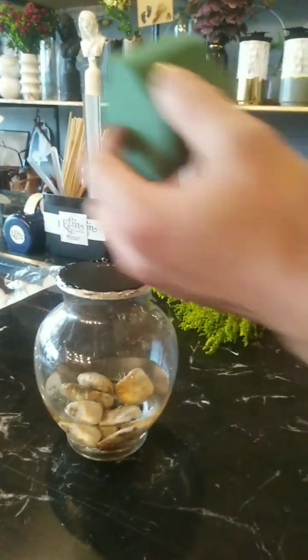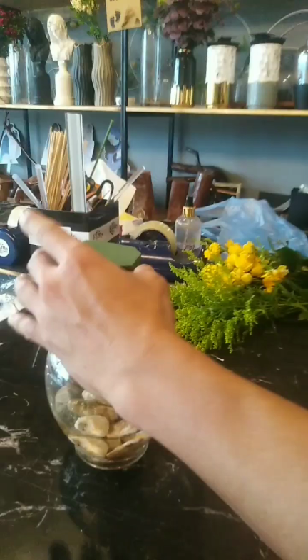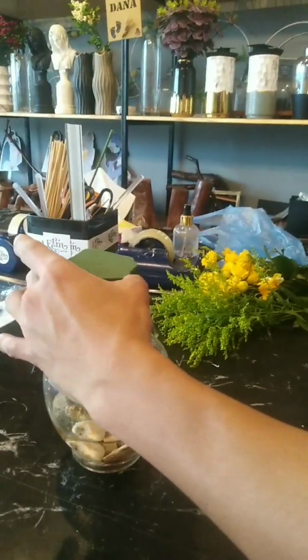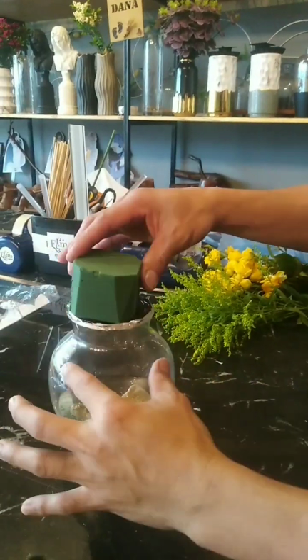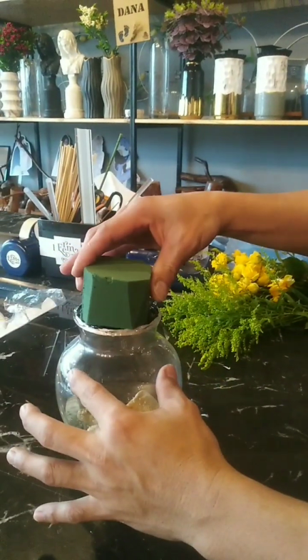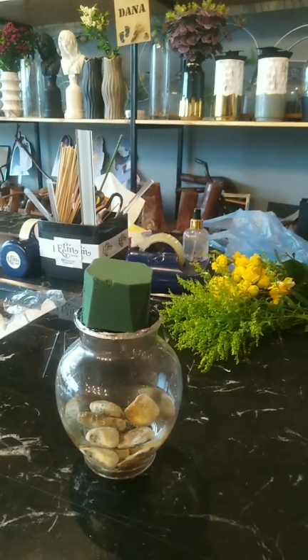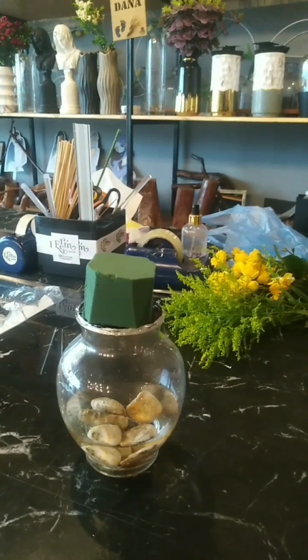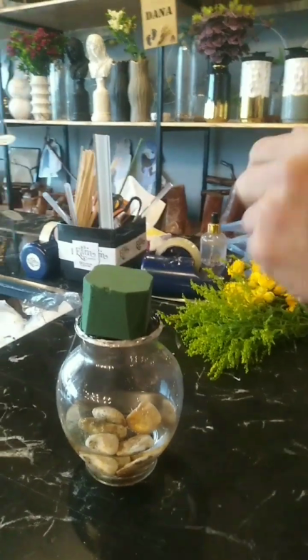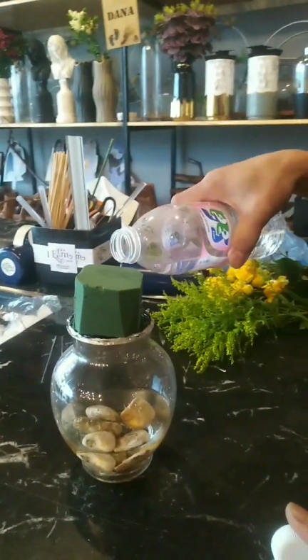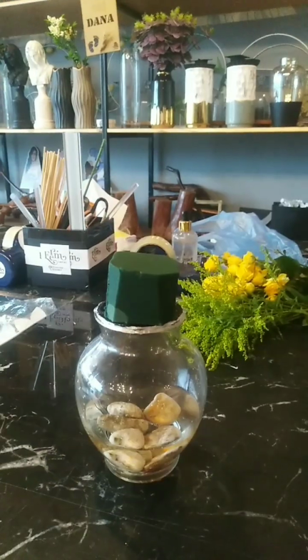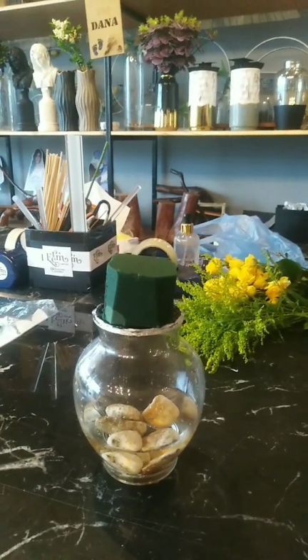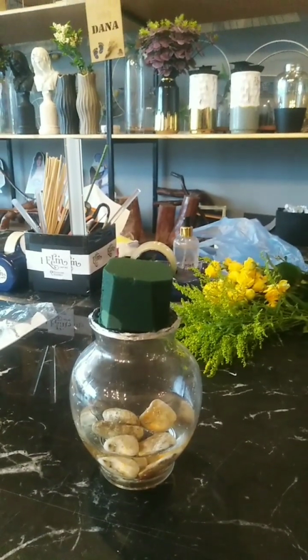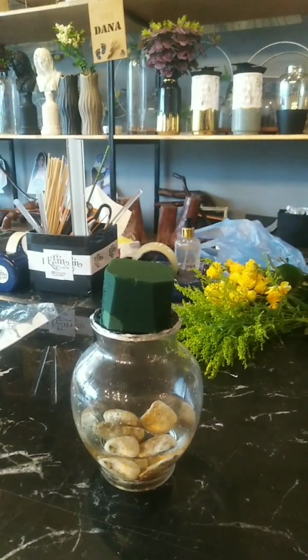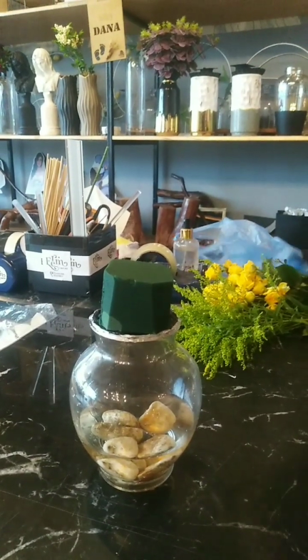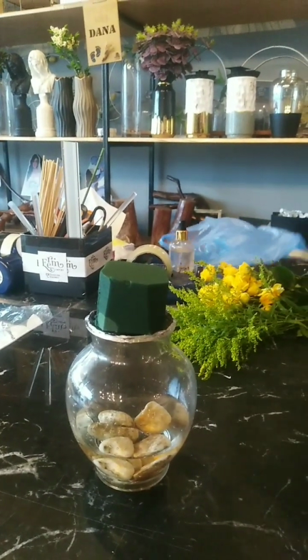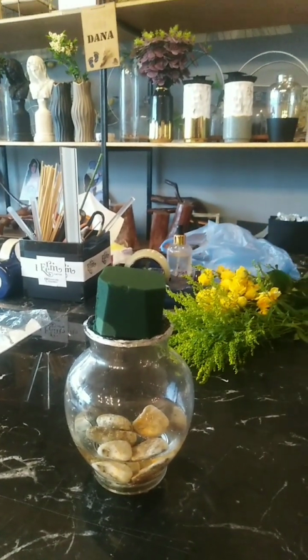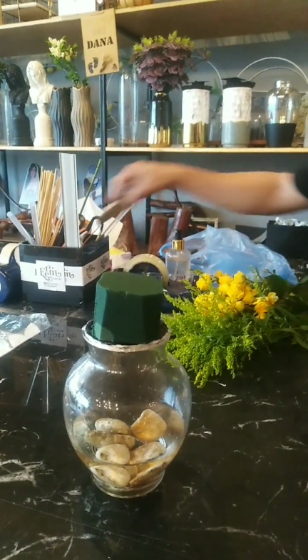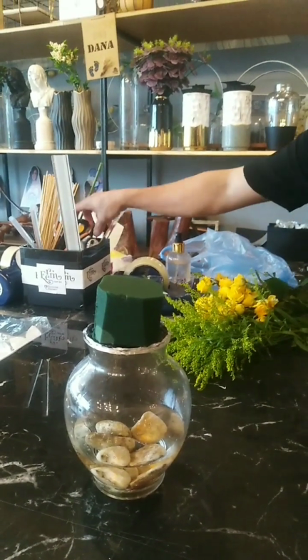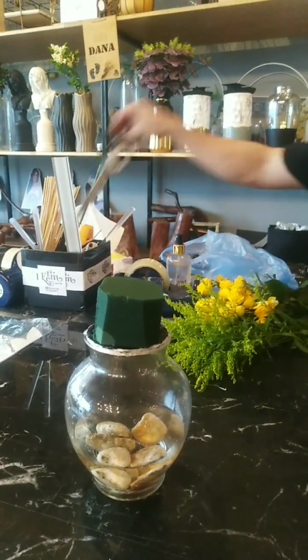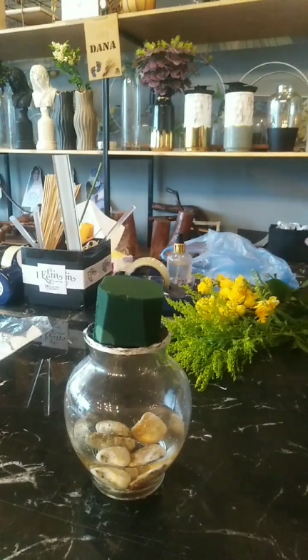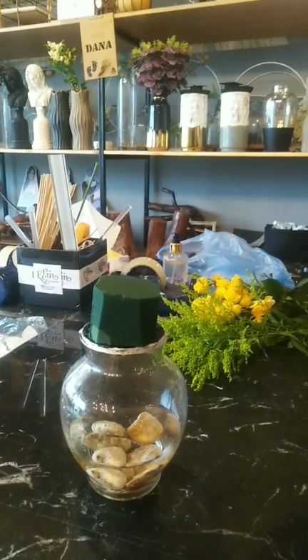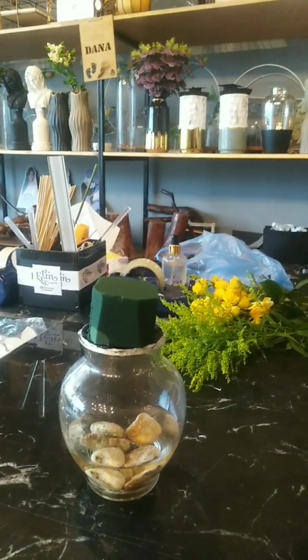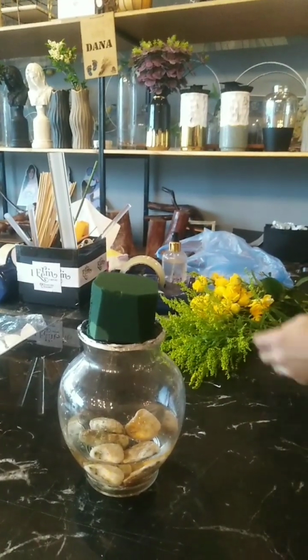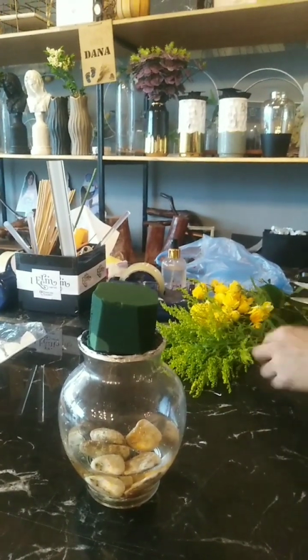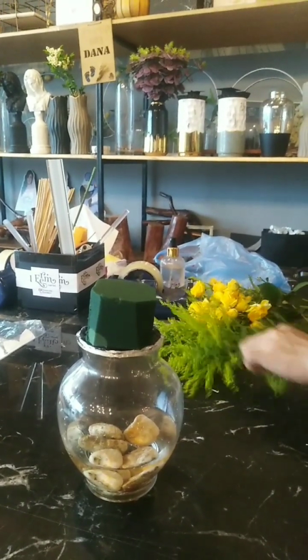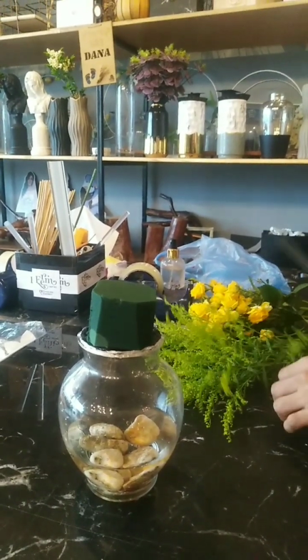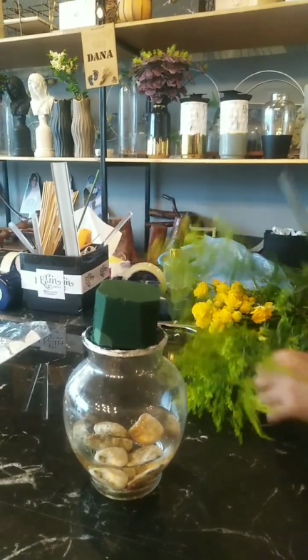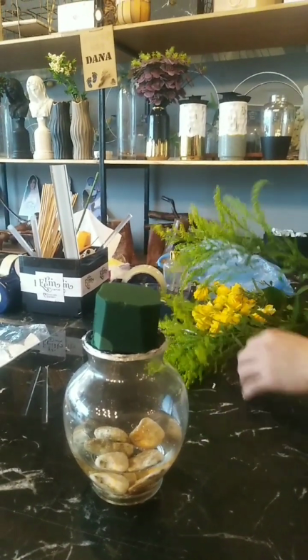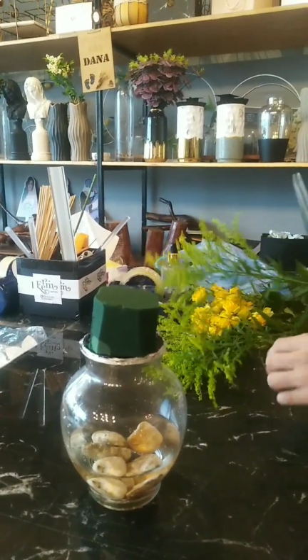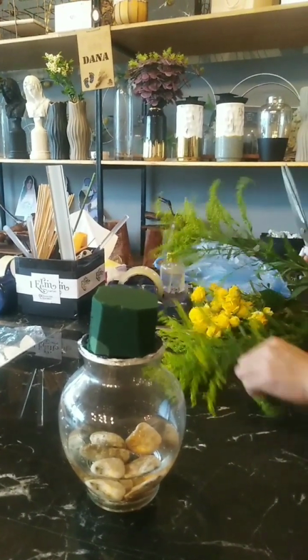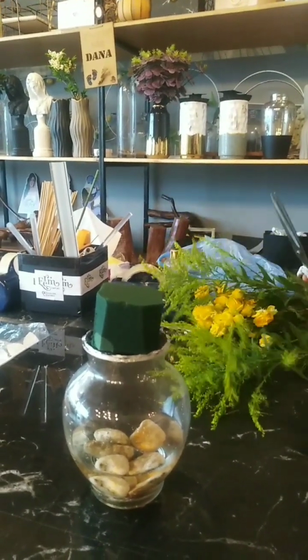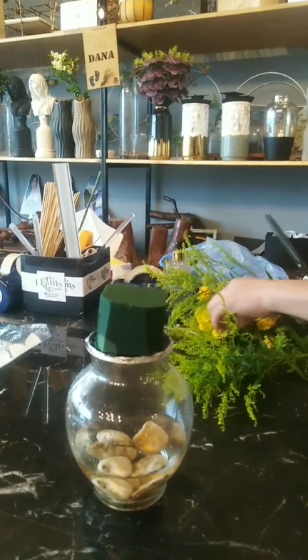I put a stone inside the flower base with clear water so that it looks like an aquarium without fish, but it's better to put a fish to increase attraction. Then directly putting a wet floral foam and put first the solidago flower in the left side.